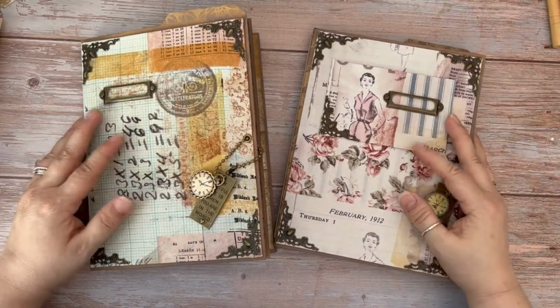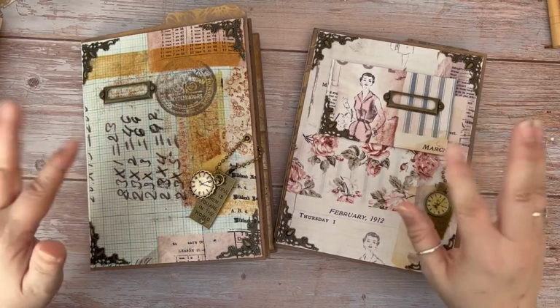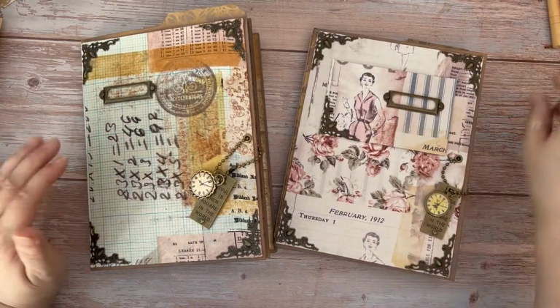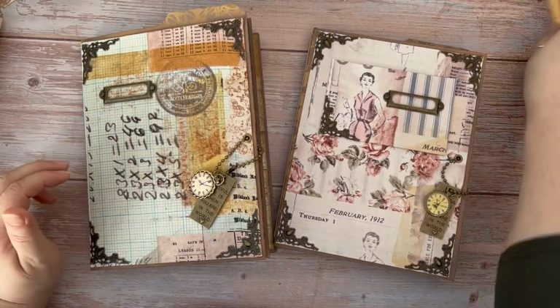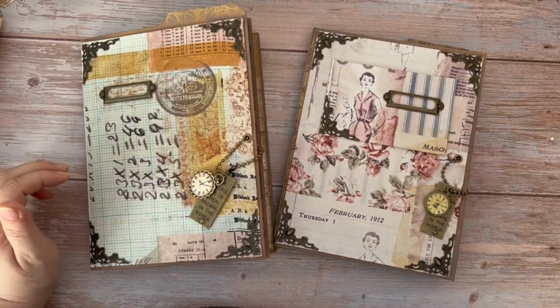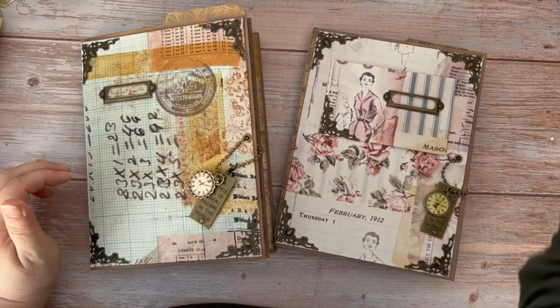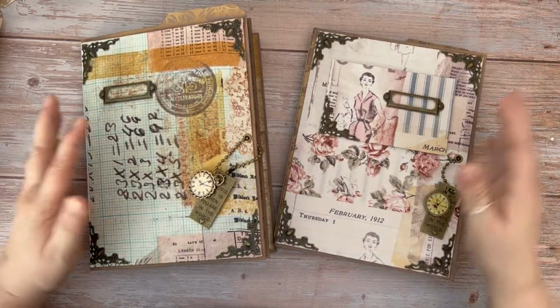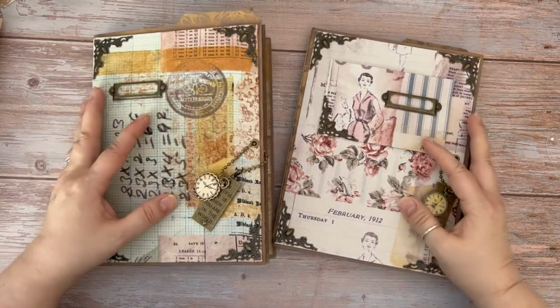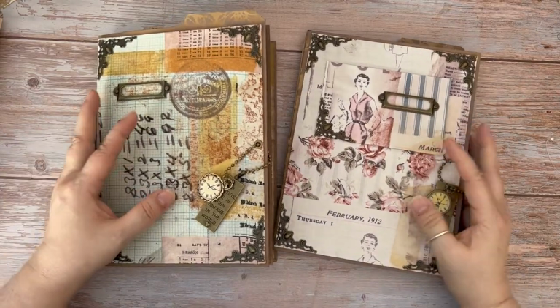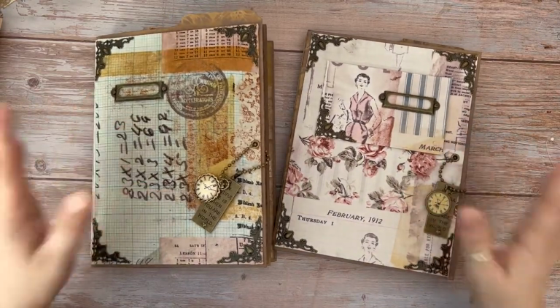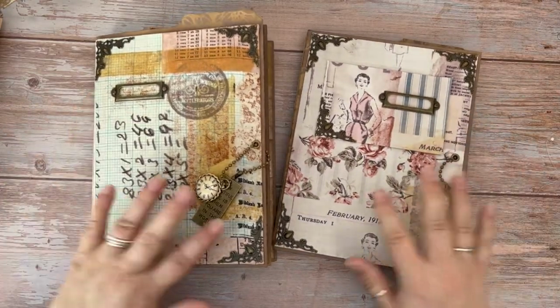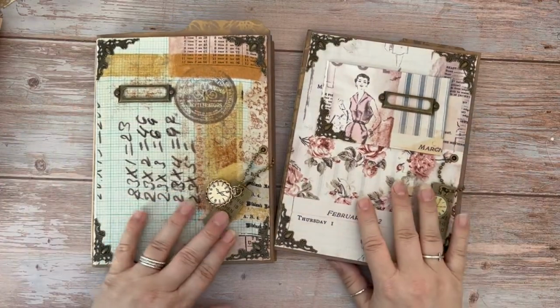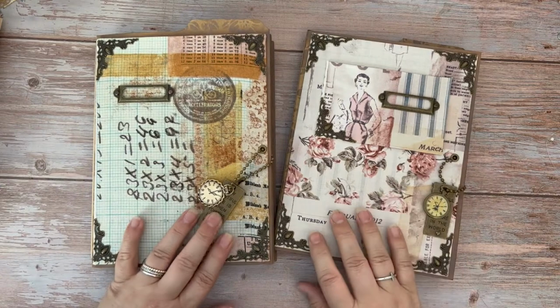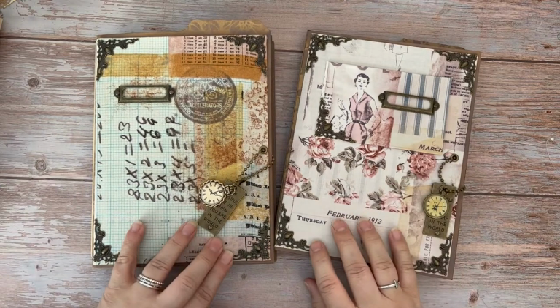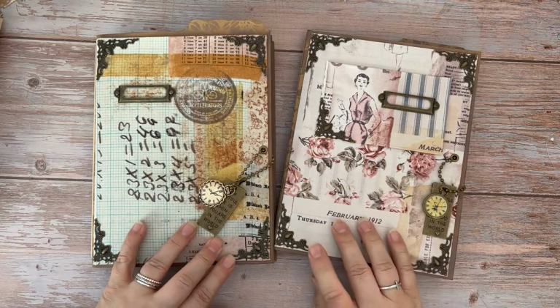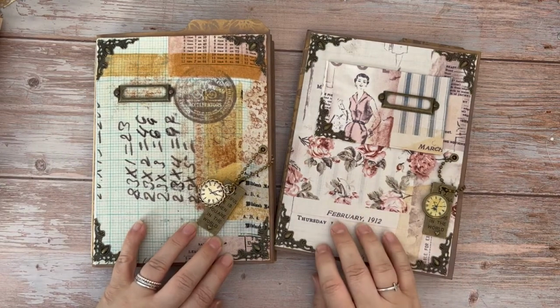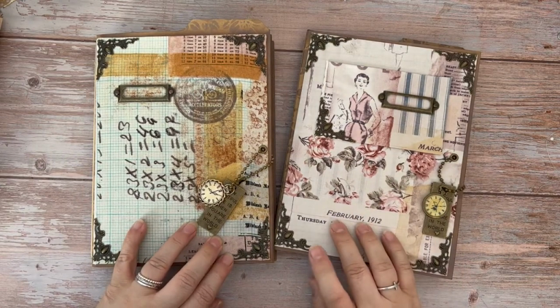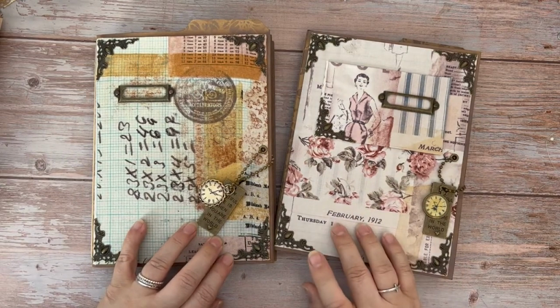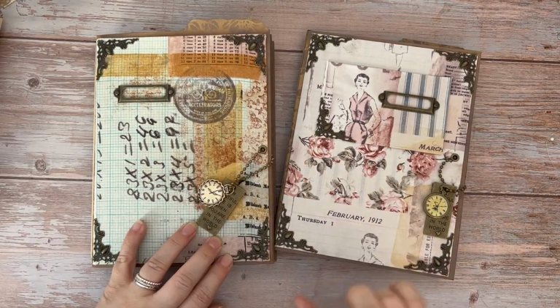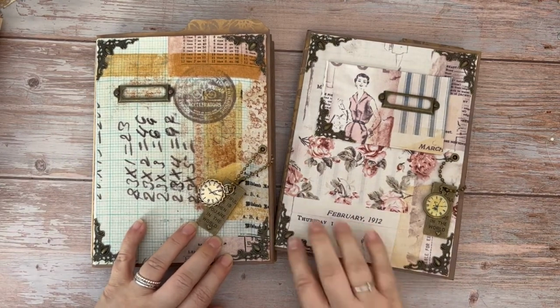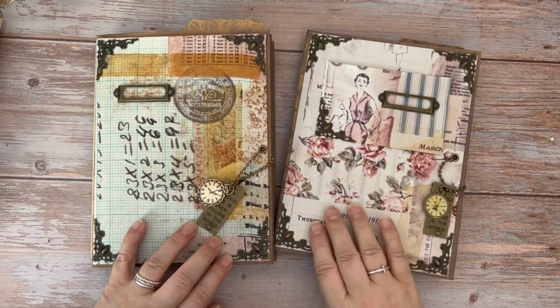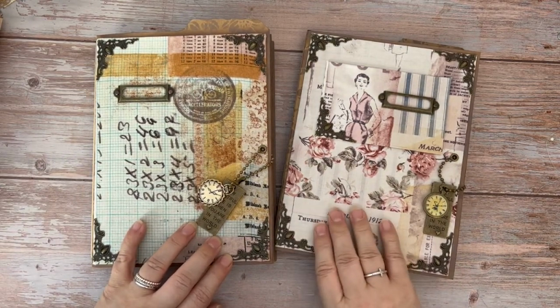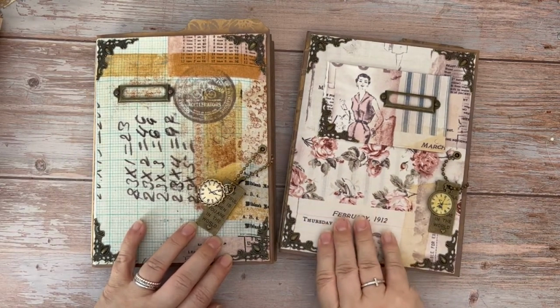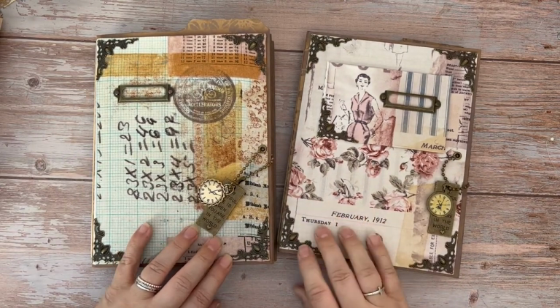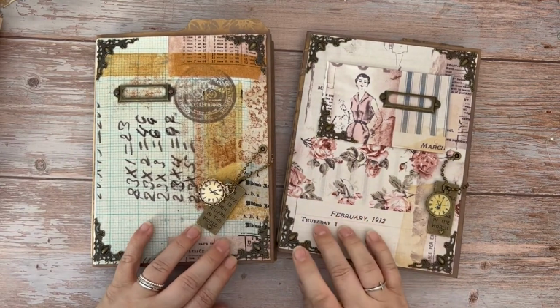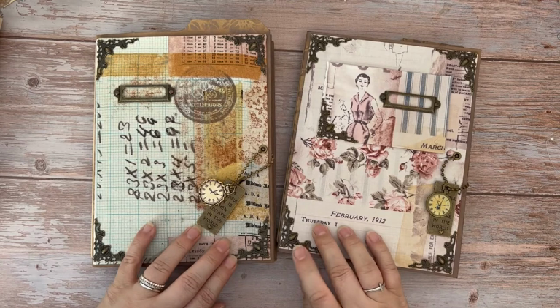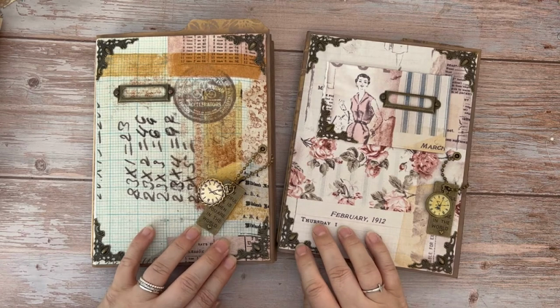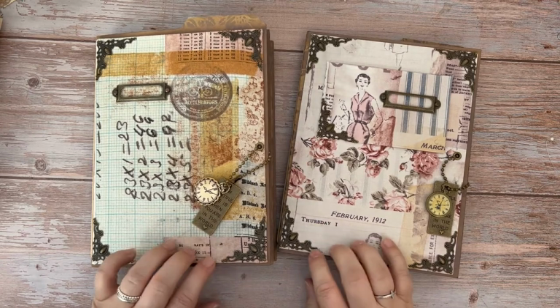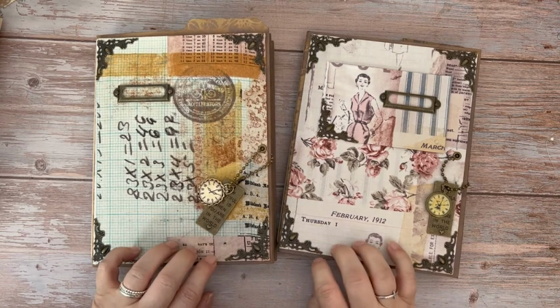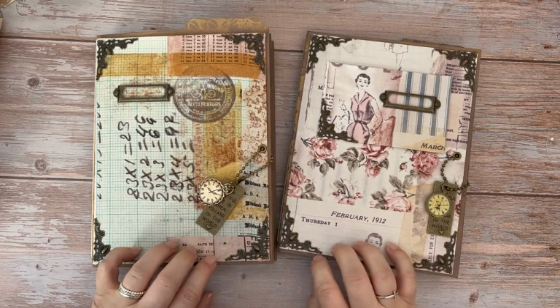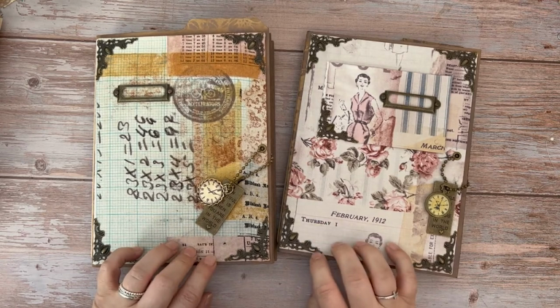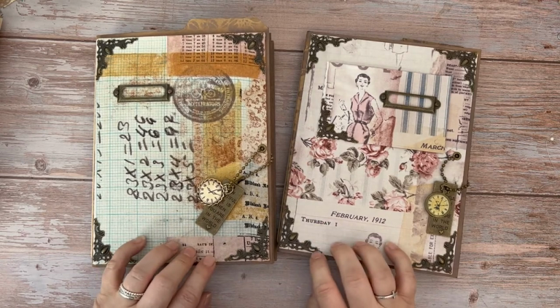Hi, this is Mandy from Sunflowers and Doors. Welcome back to my channel. Today is a flip through of two Tim Holtz altered file folders that I've been working on.